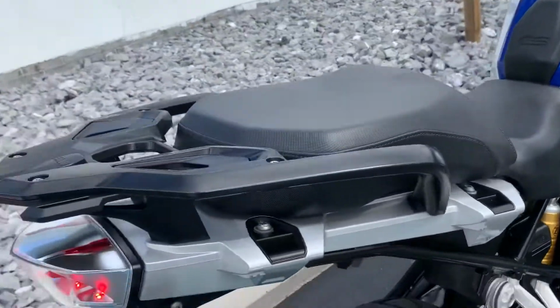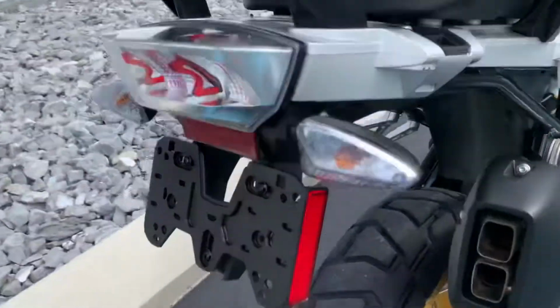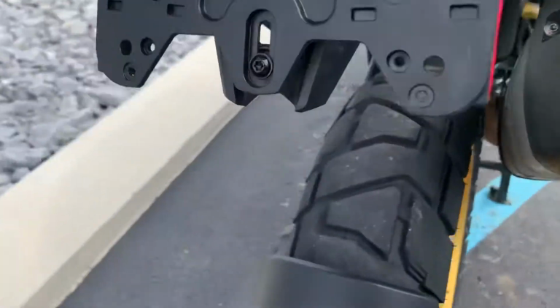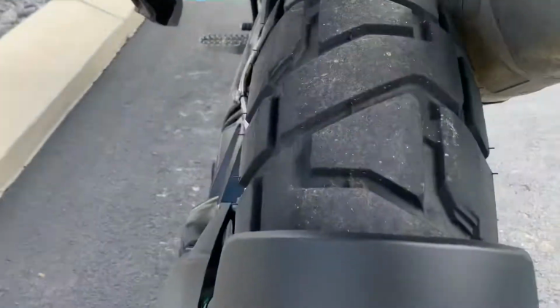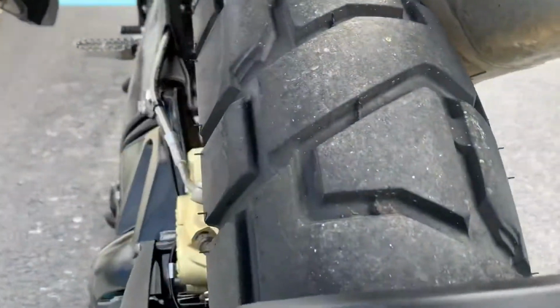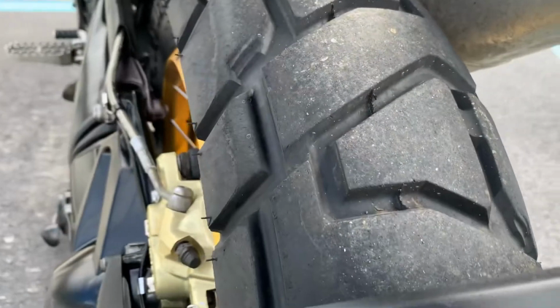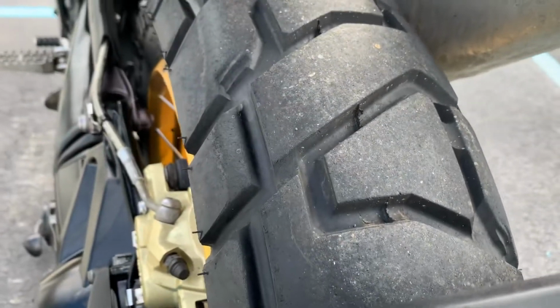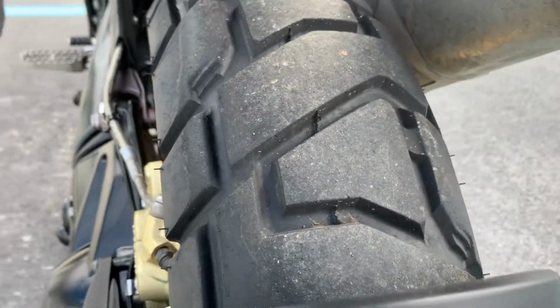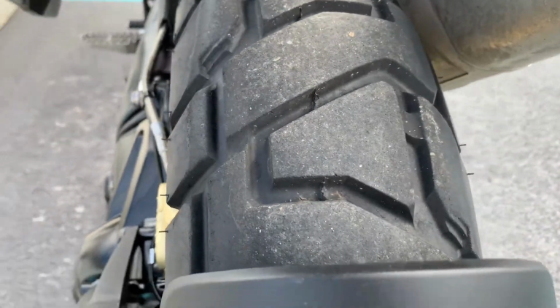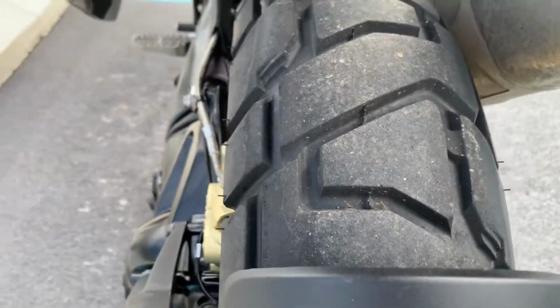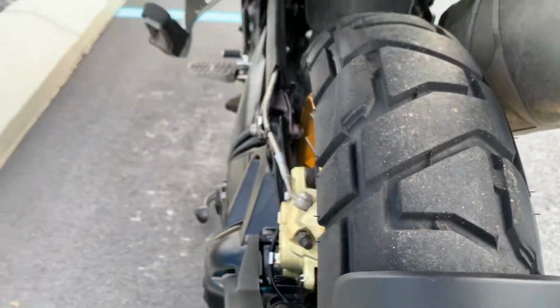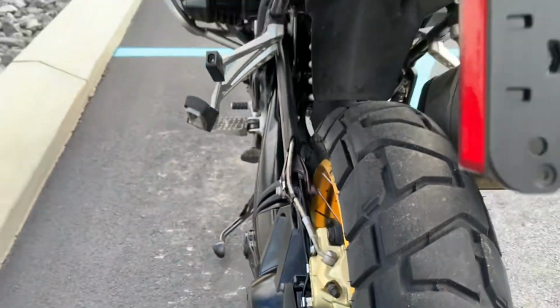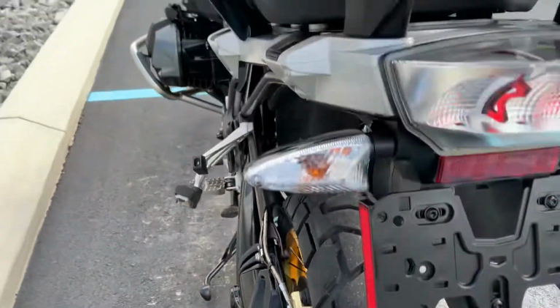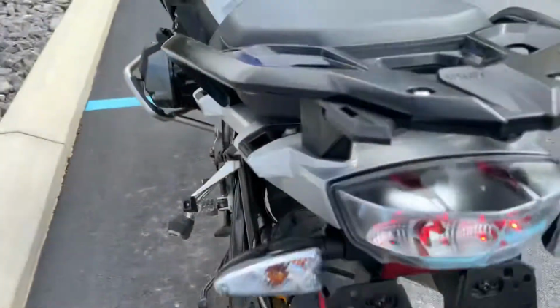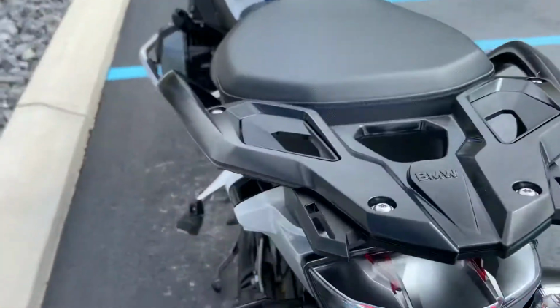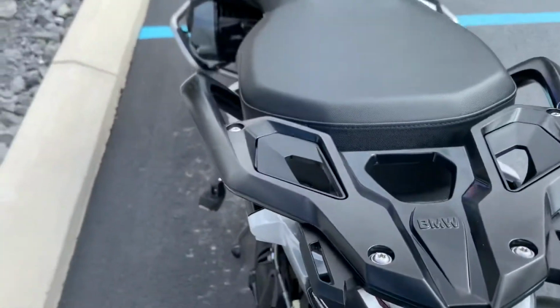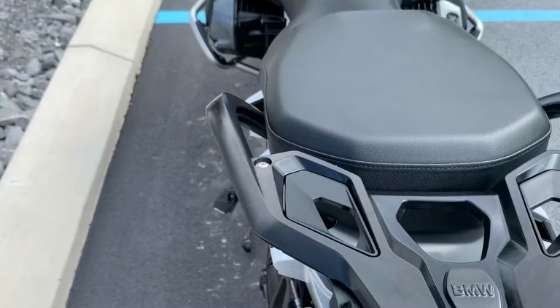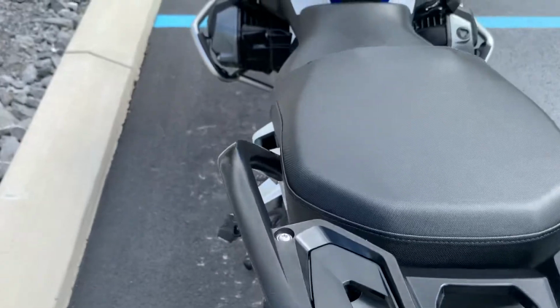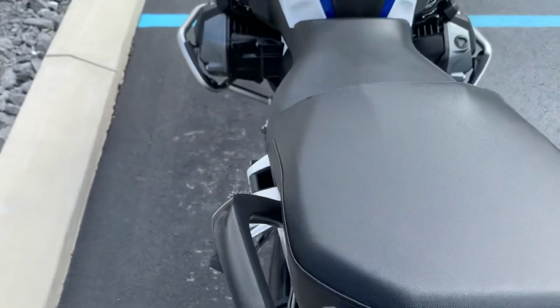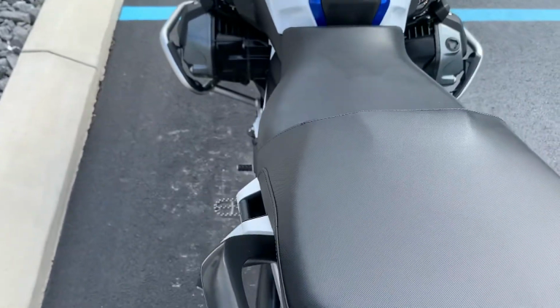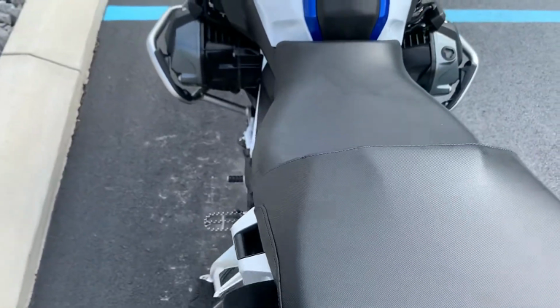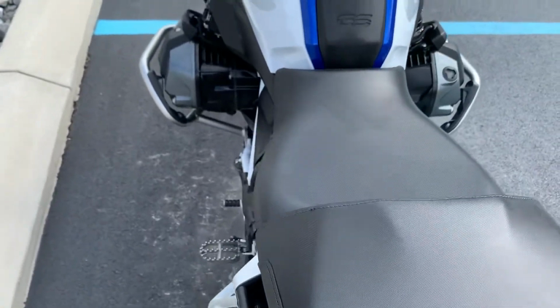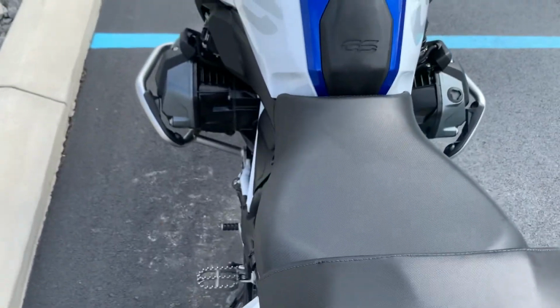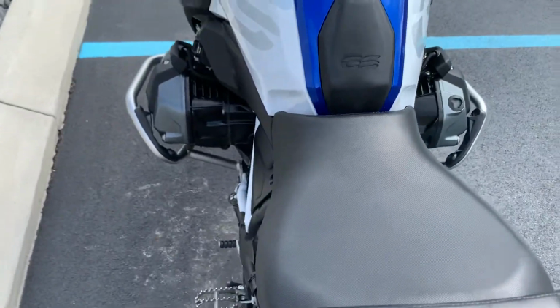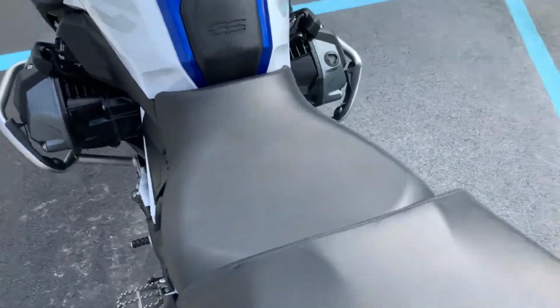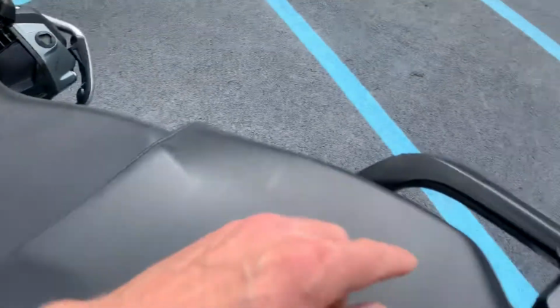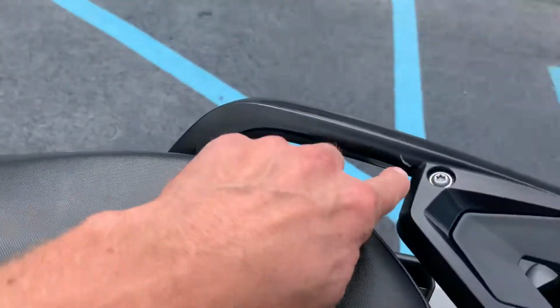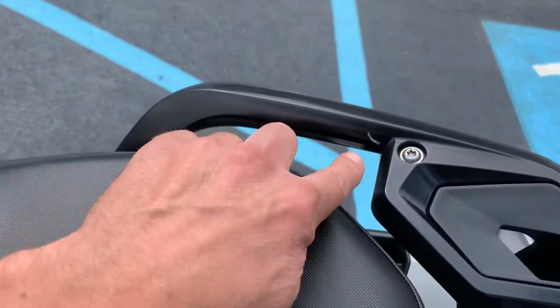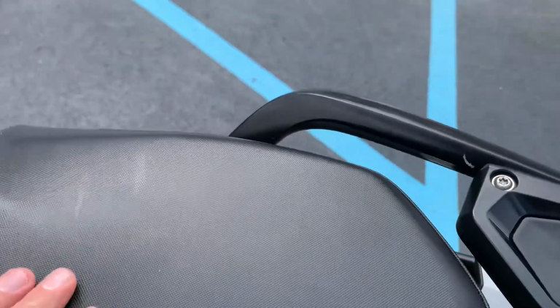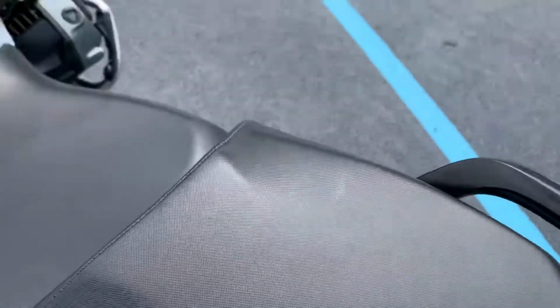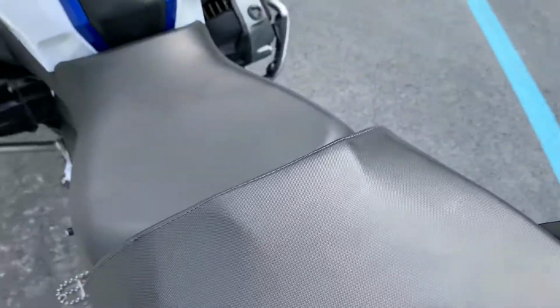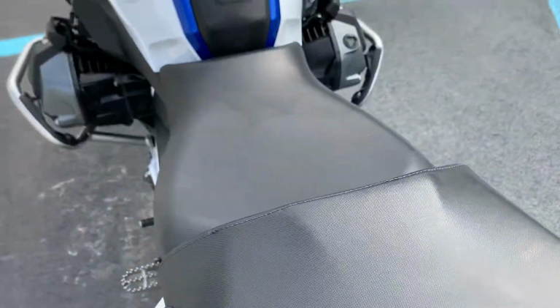Tires are good. Got lots of tread life left on the Dunlop Trail Max. No rips or tears in the seat. There's a little nick in the passenger grab rail there.